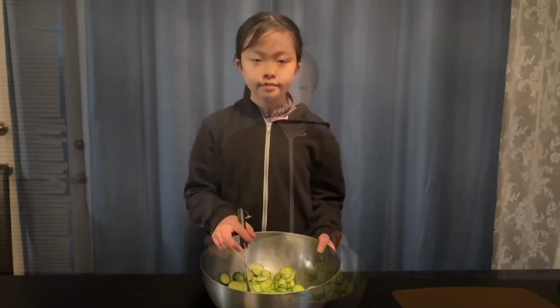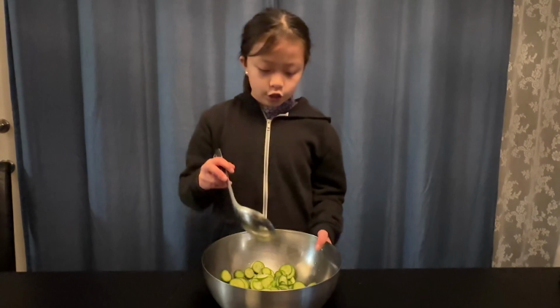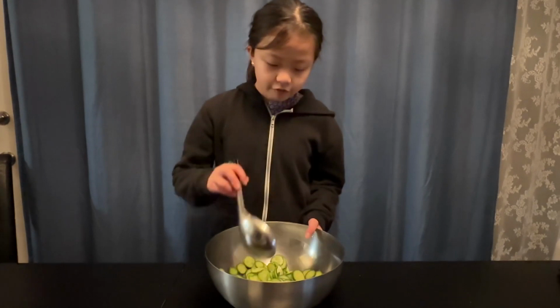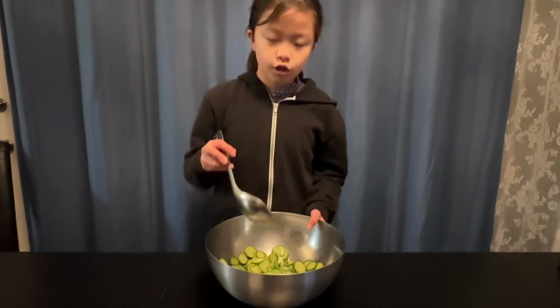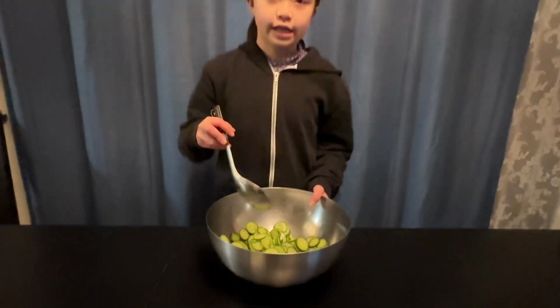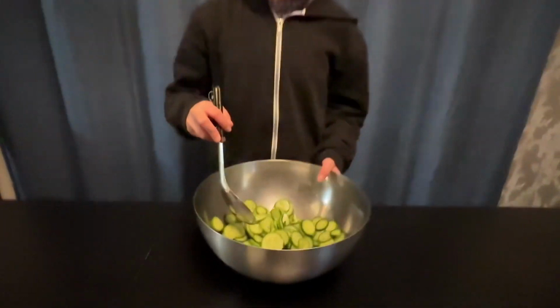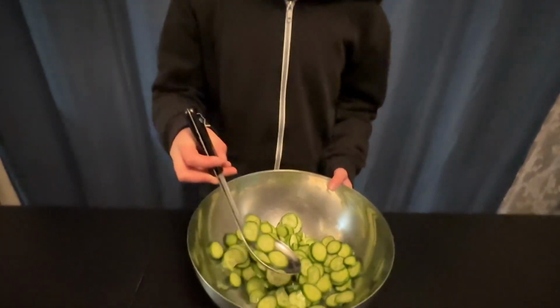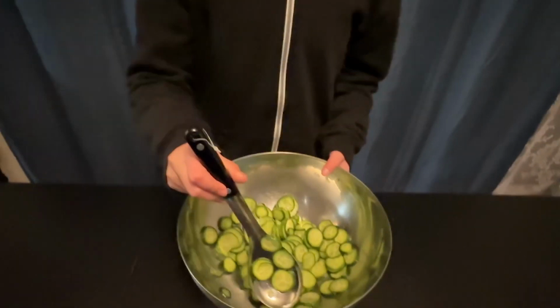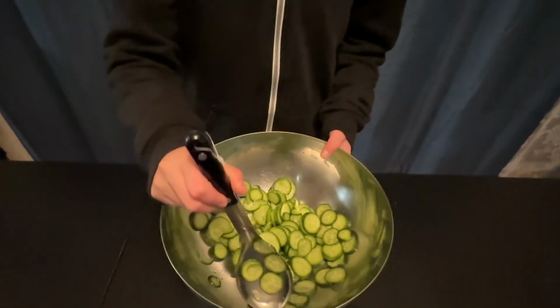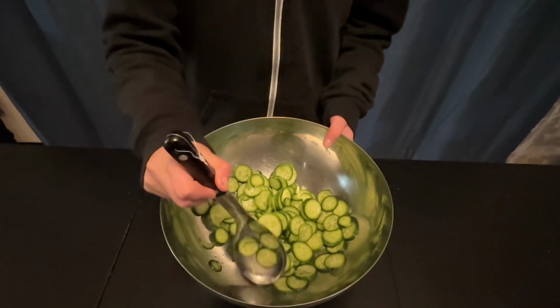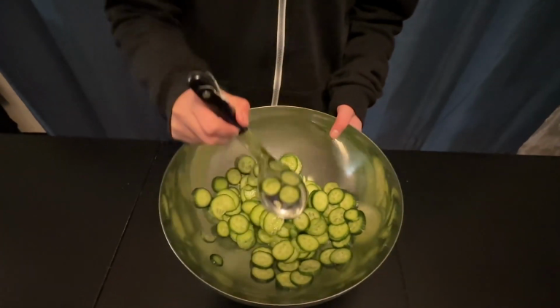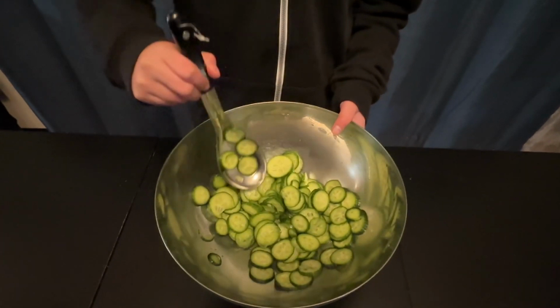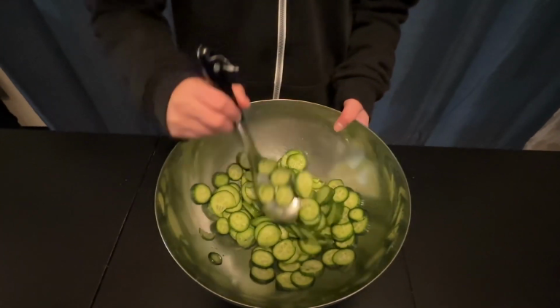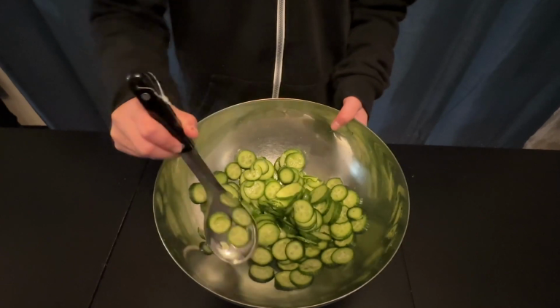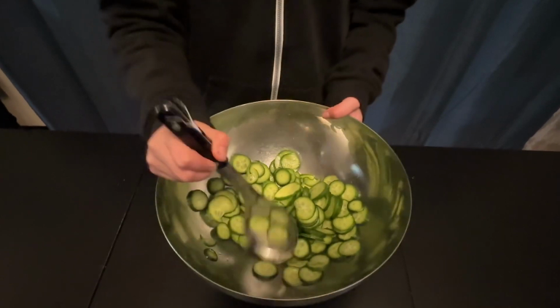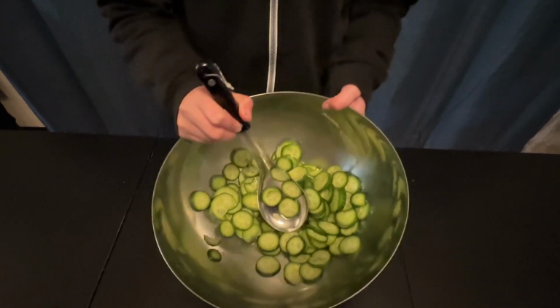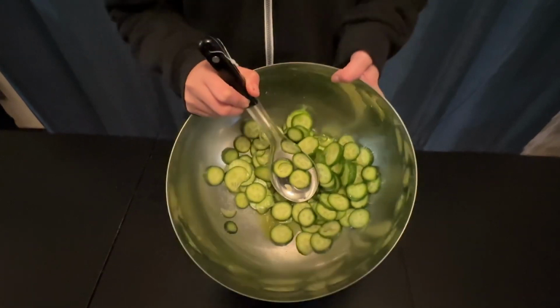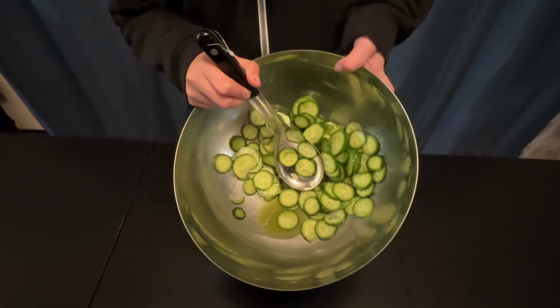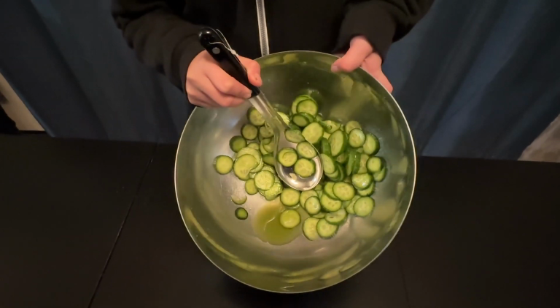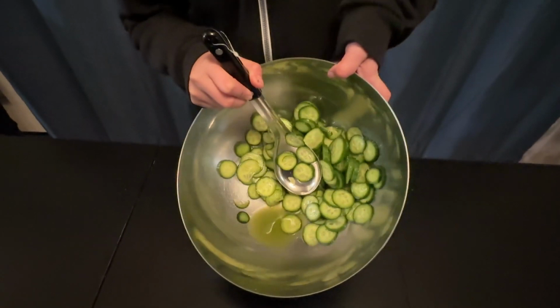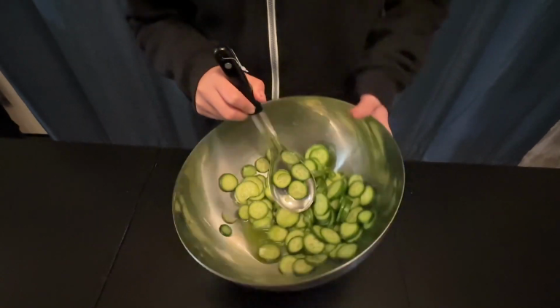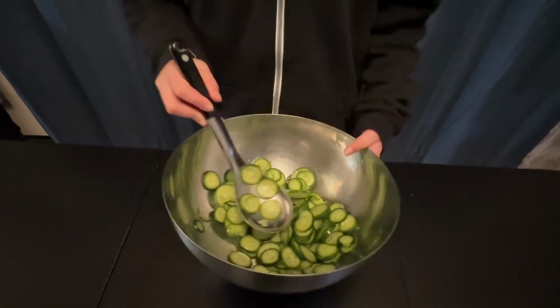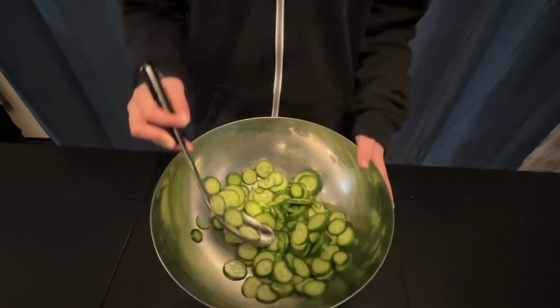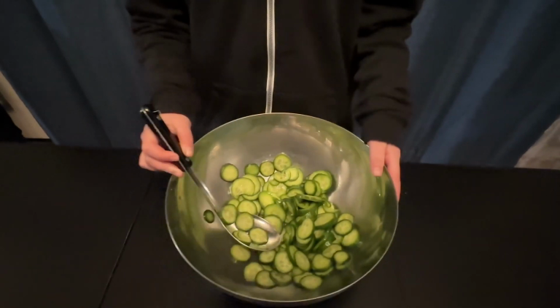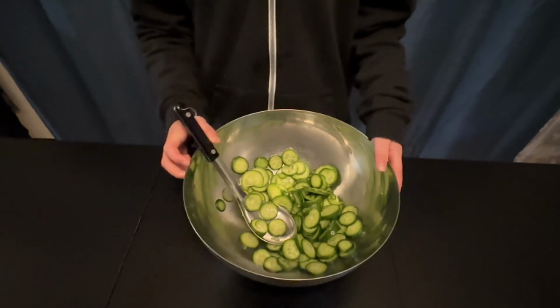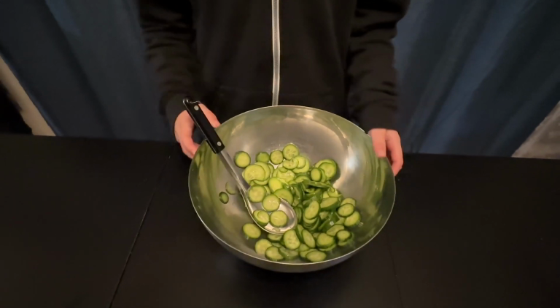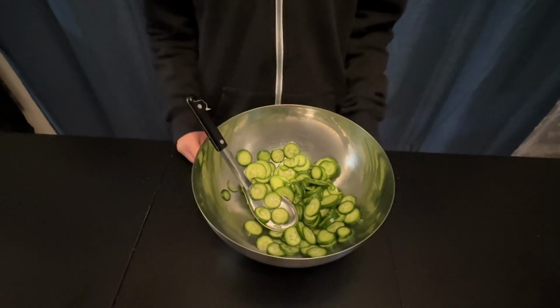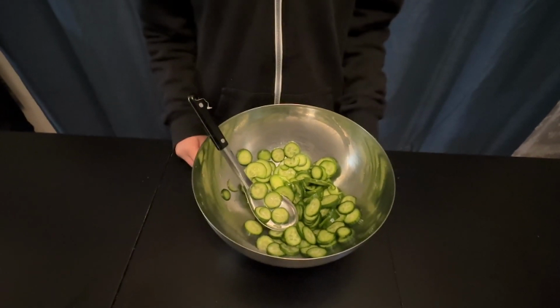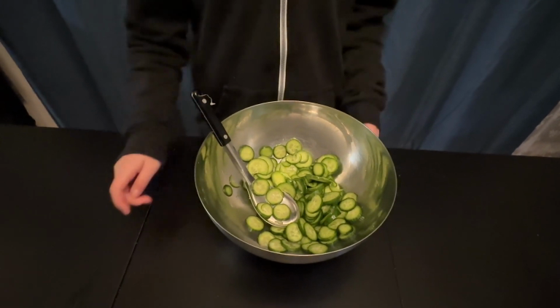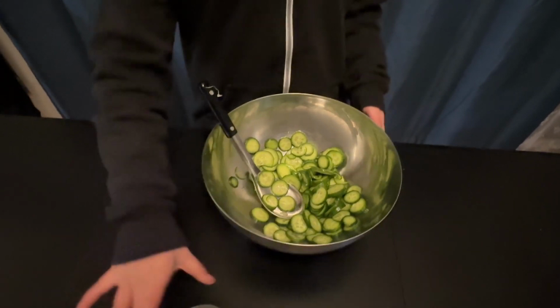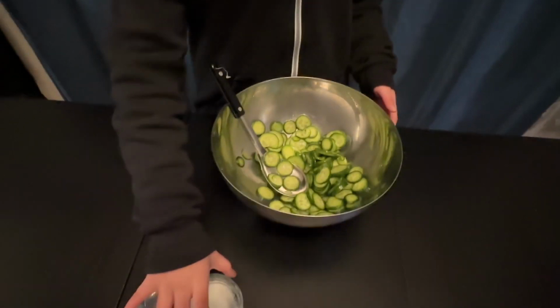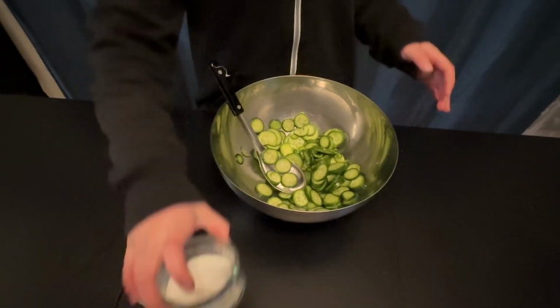So after the 20 minutes has passed, the cucumbers are very soft and have made this water. So now we can add our vinegar and sugar. Let's start with sugar.